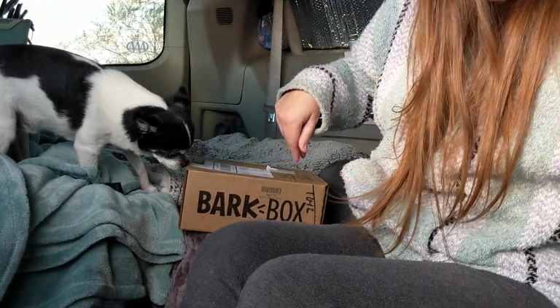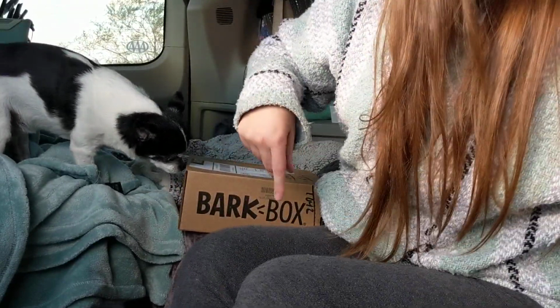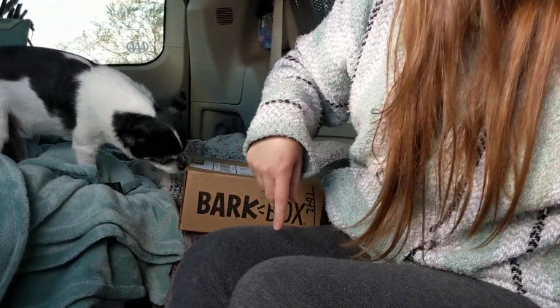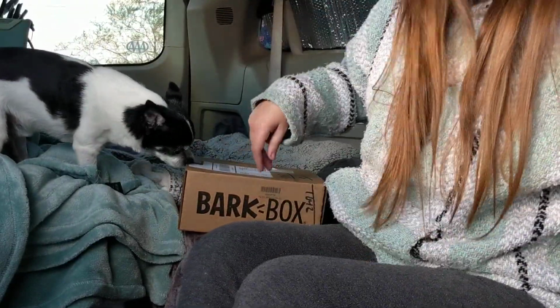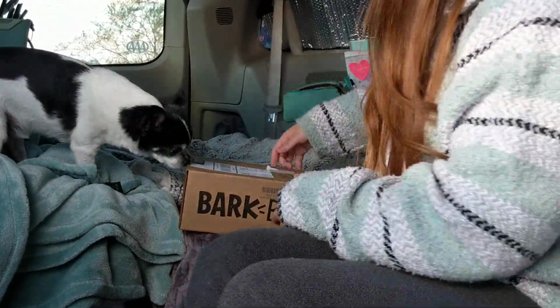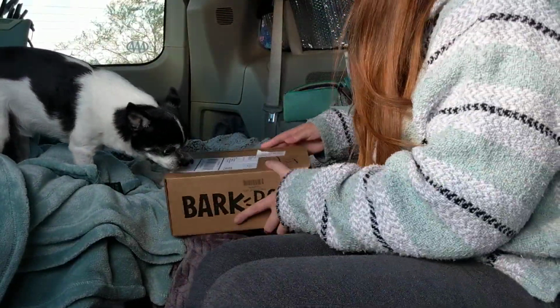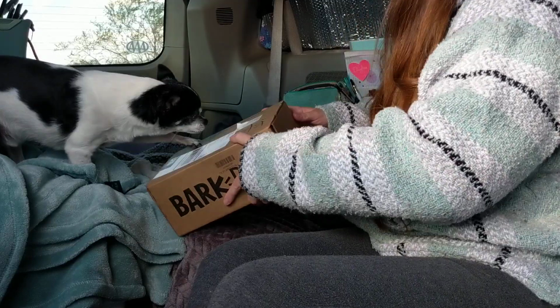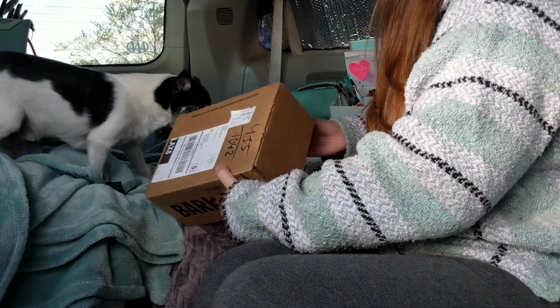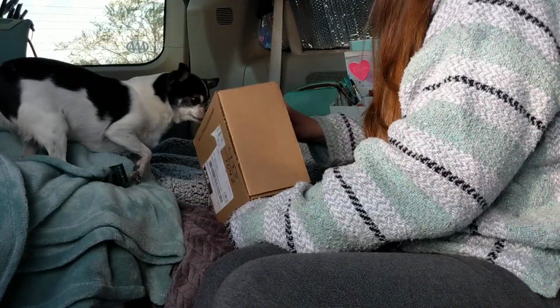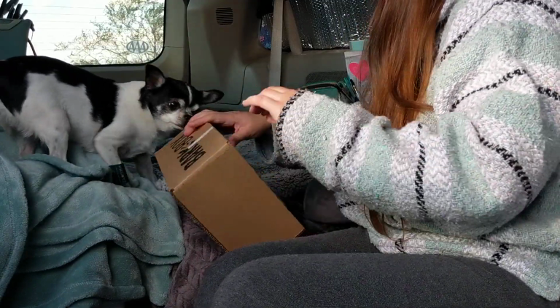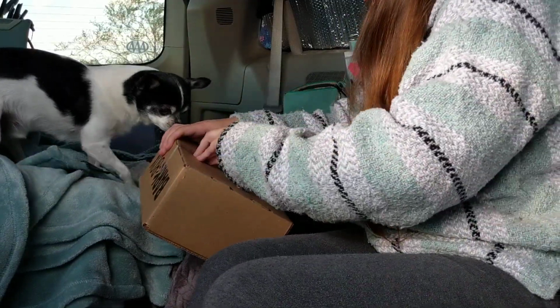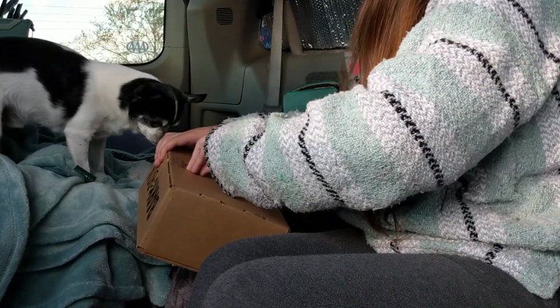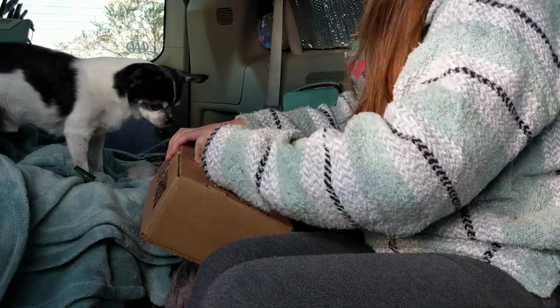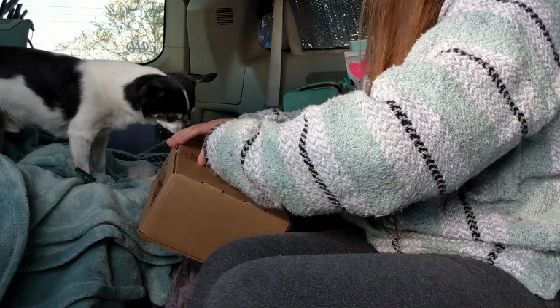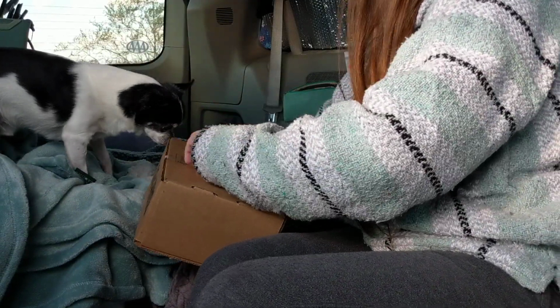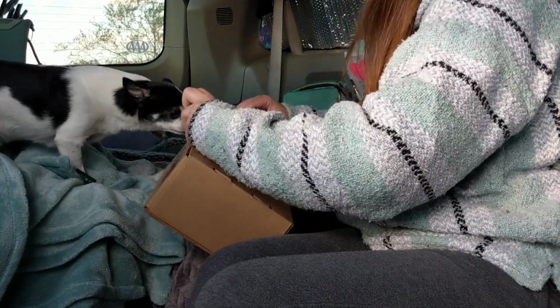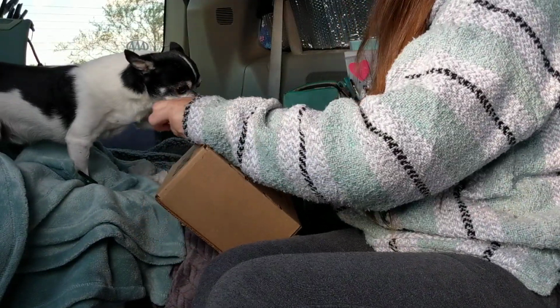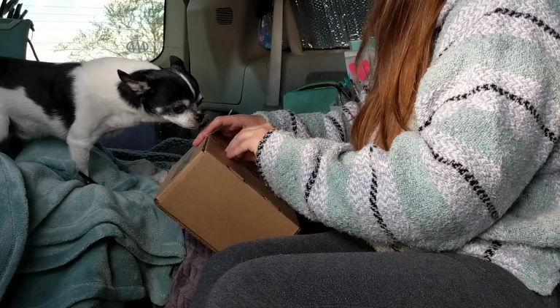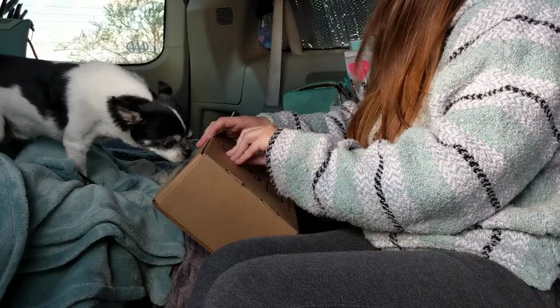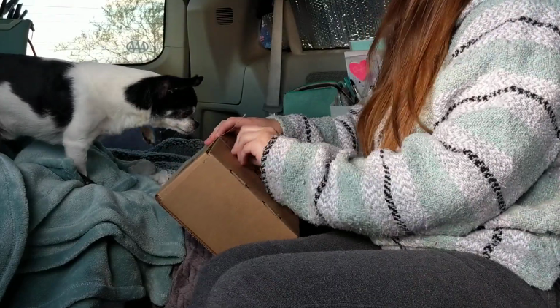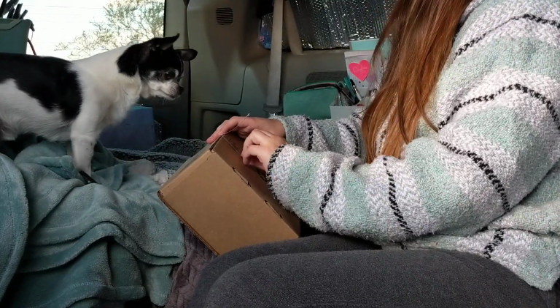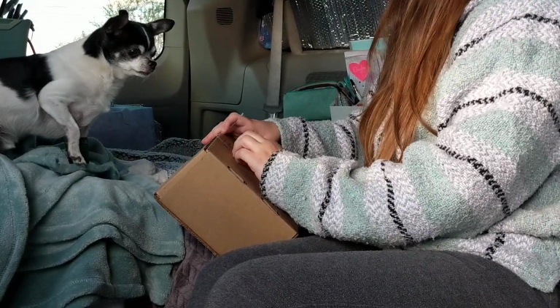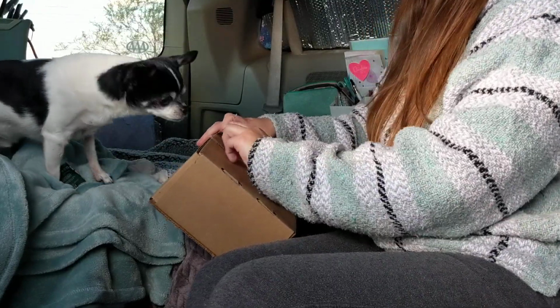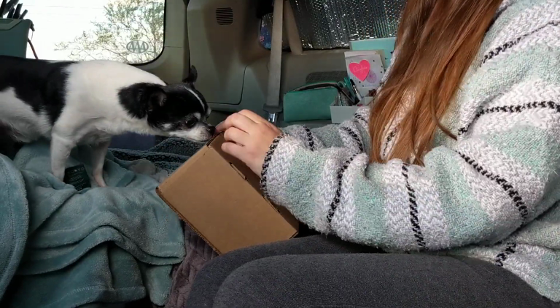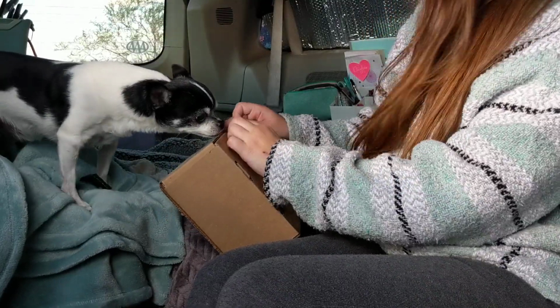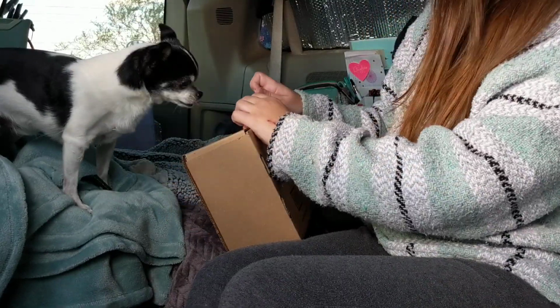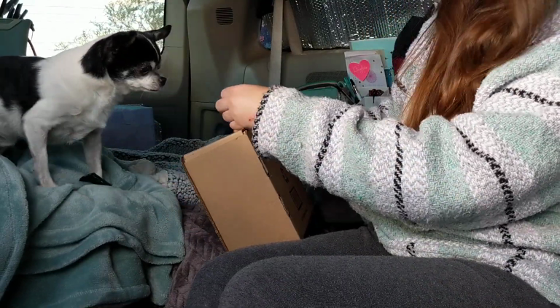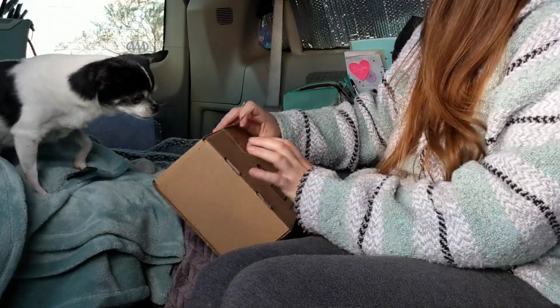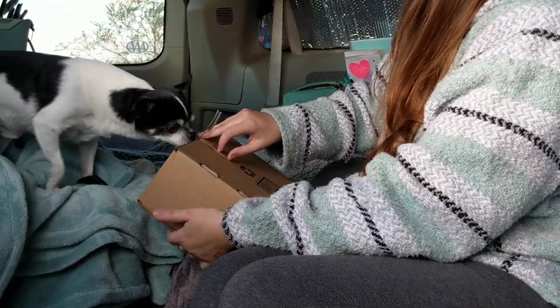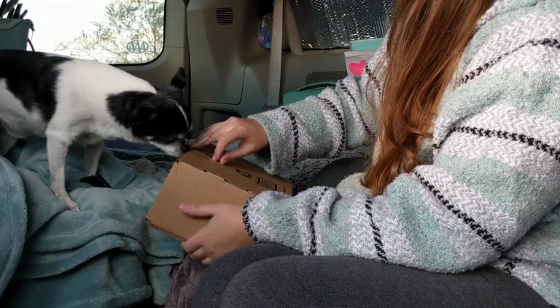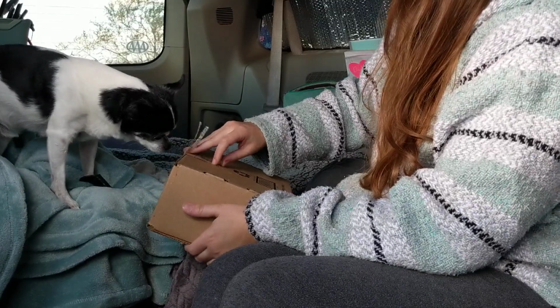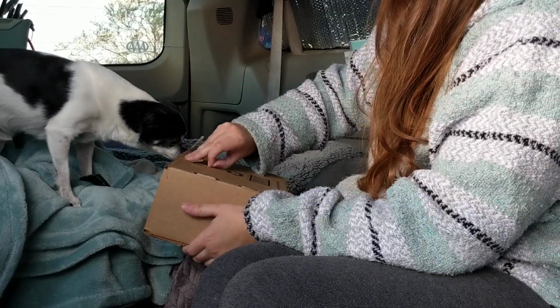Let's open it up. Oh my goodness. Come on over here. I know. So BarkBox, if you're not familiar, is a subscription box for dogs.